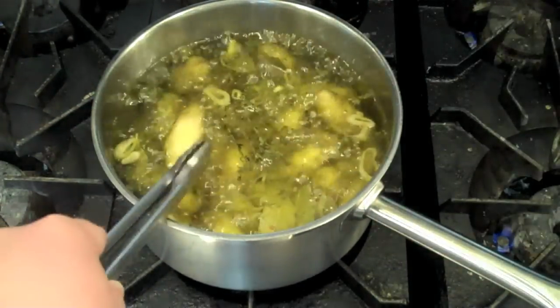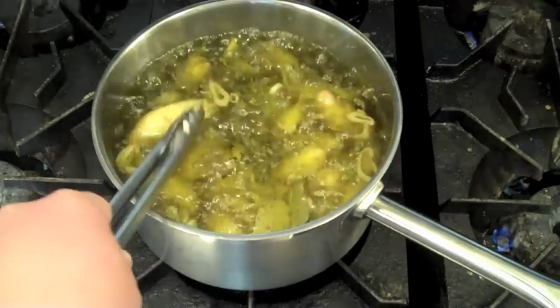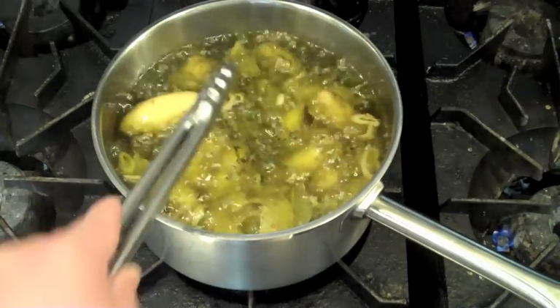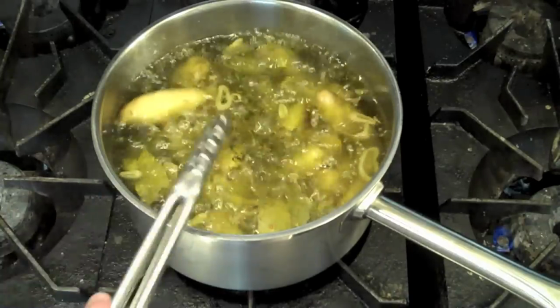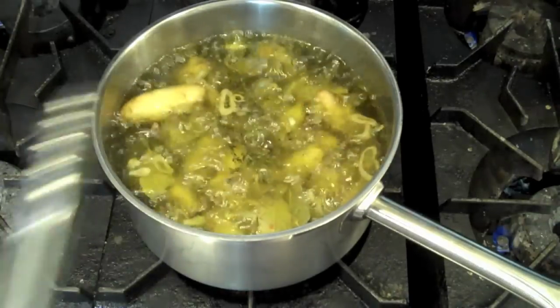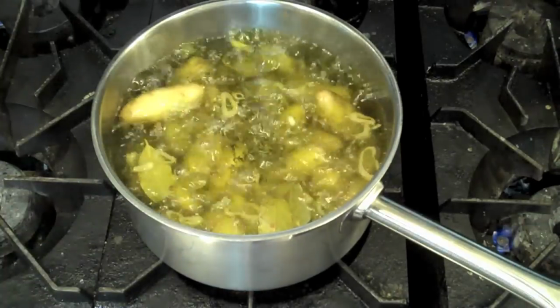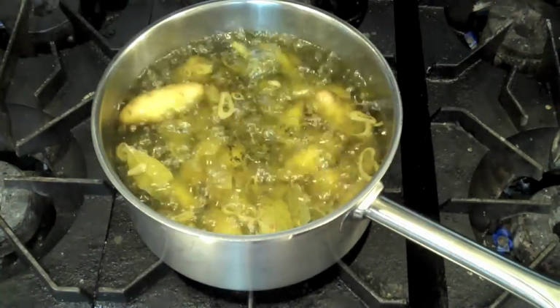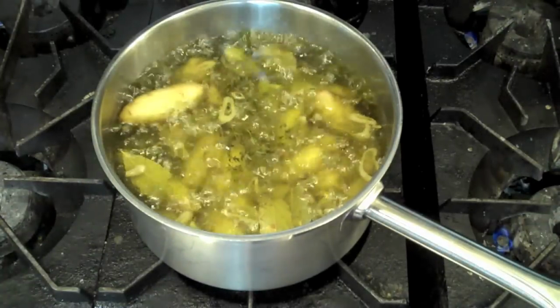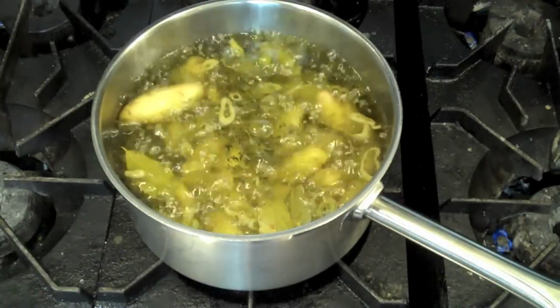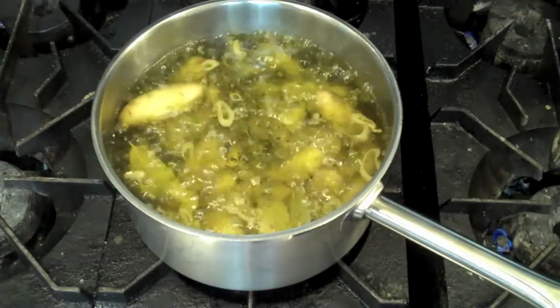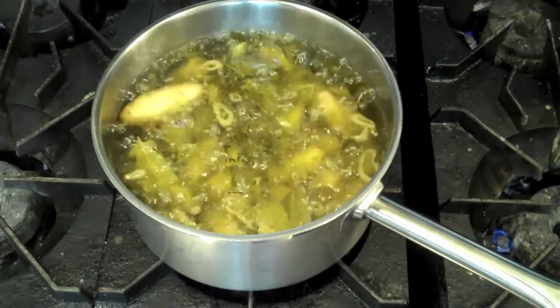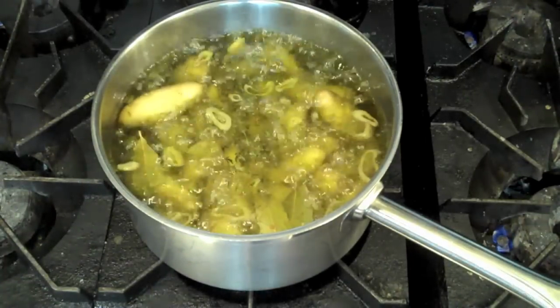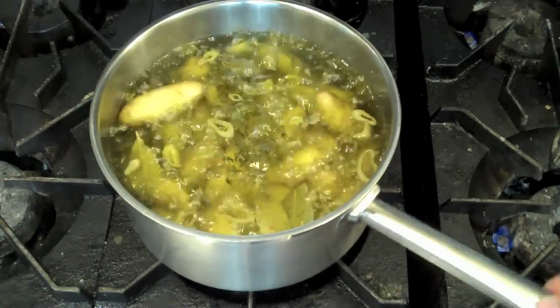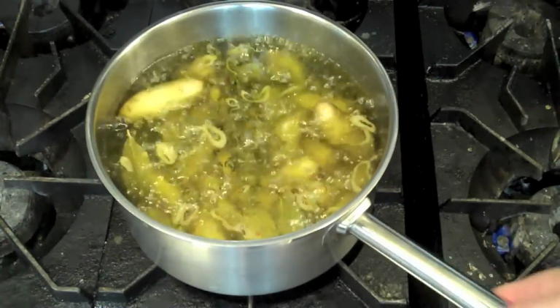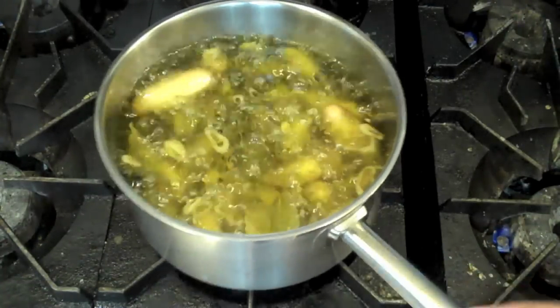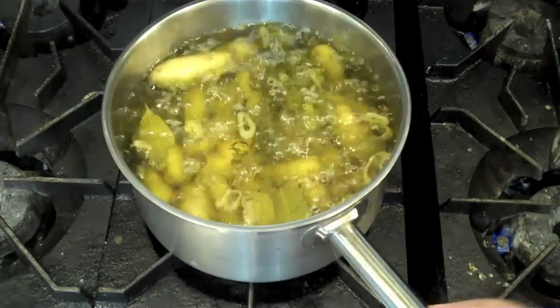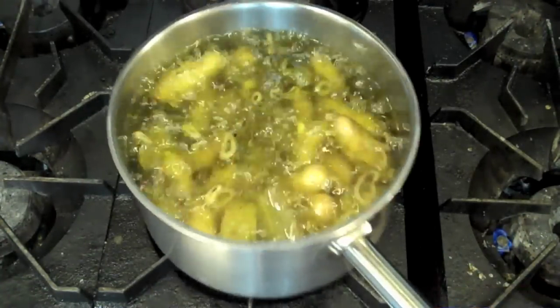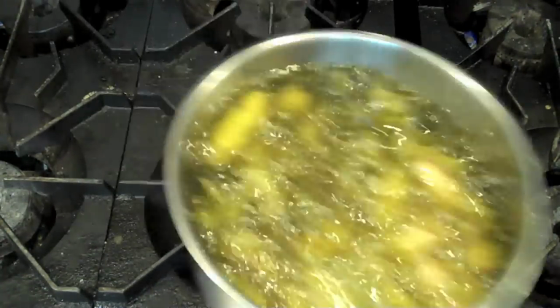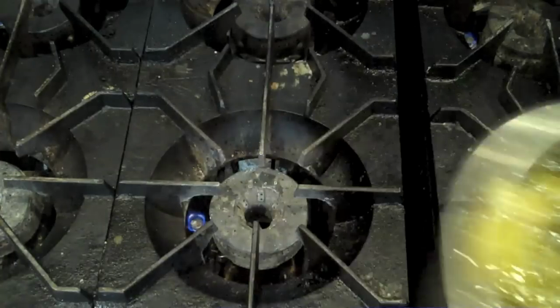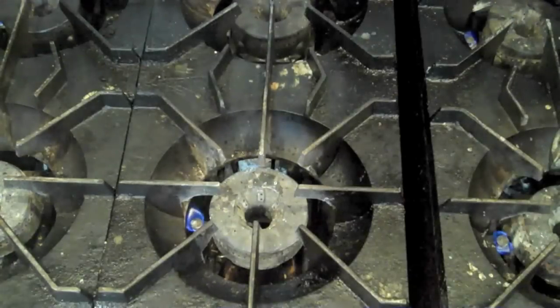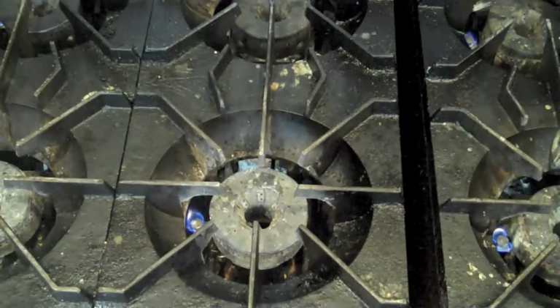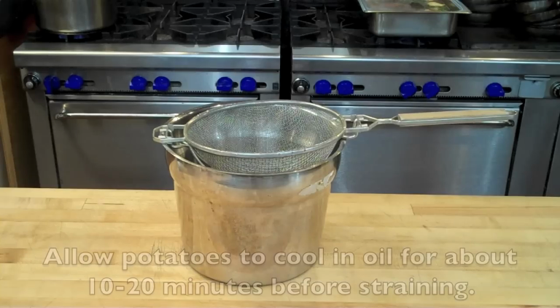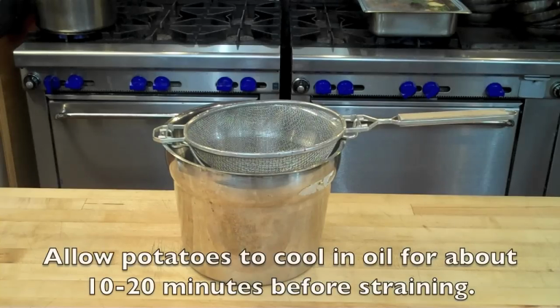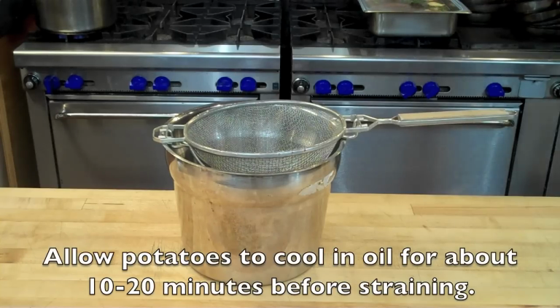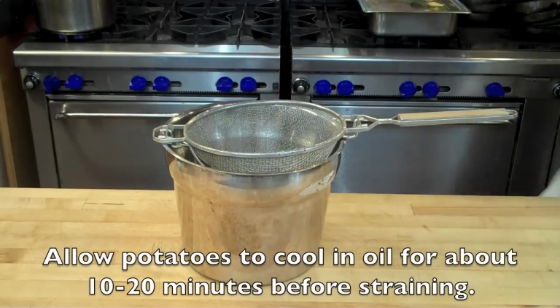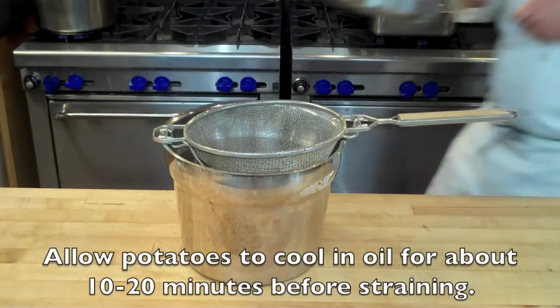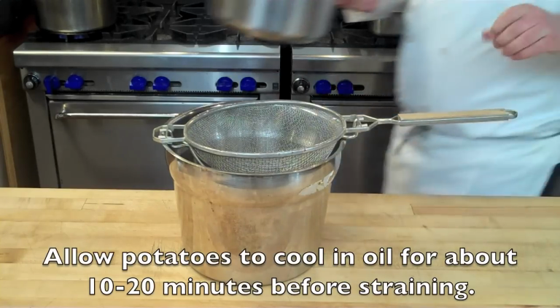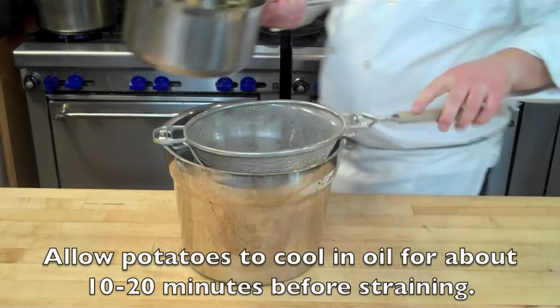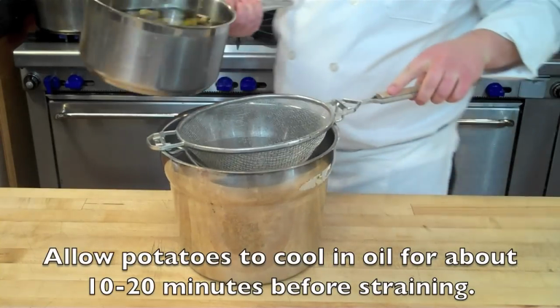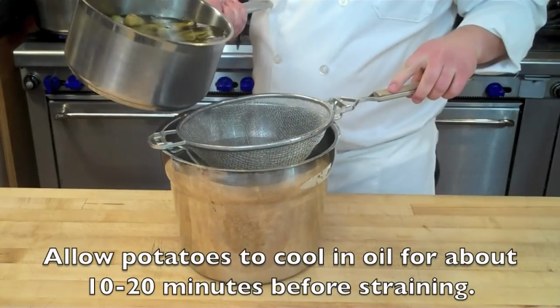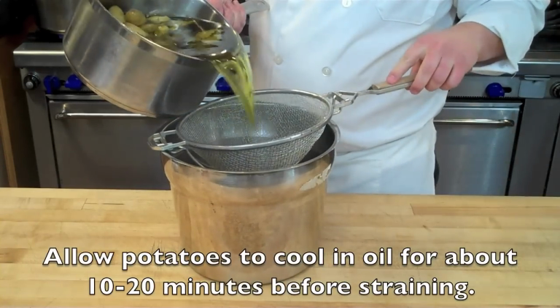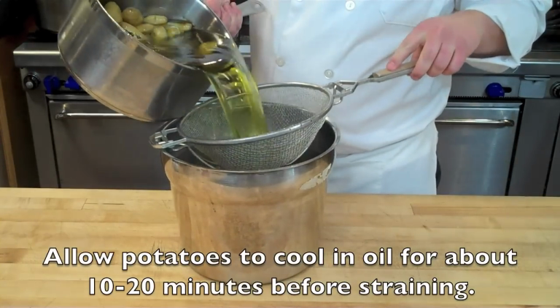Take a little fingerling and put your knife into it. If your knife point can easily go into the fingerling and release, then you know you're ready to go. Once your potatoes are nice and tender, you're set for the next step.